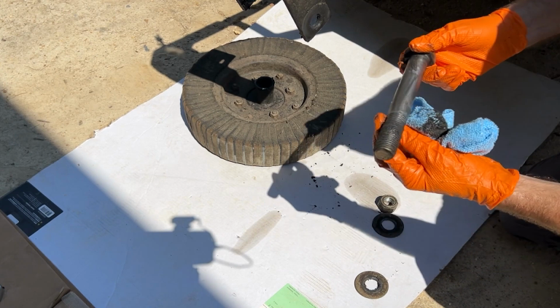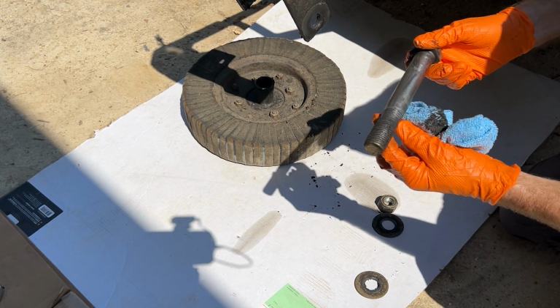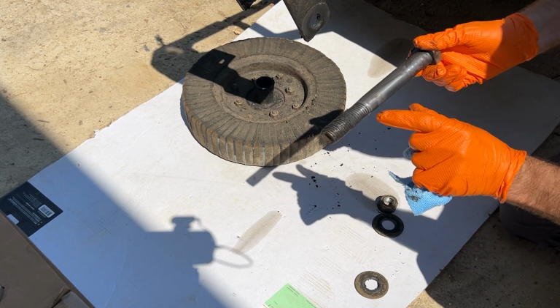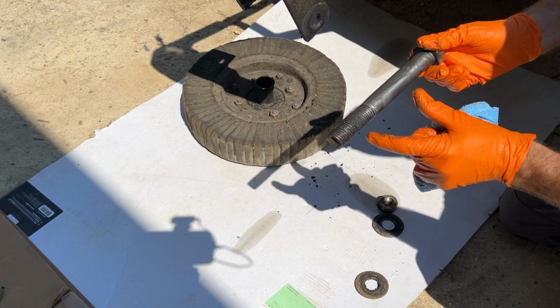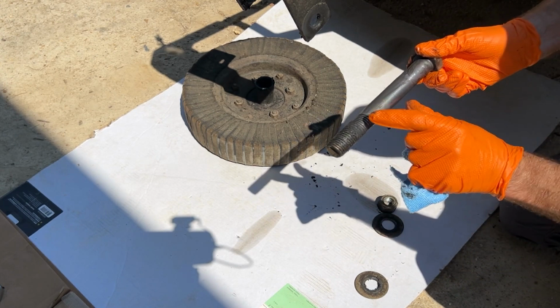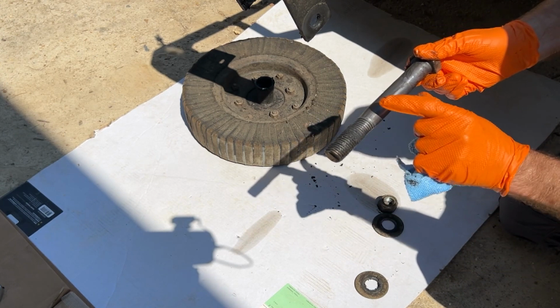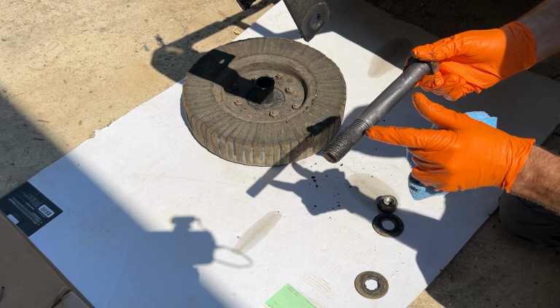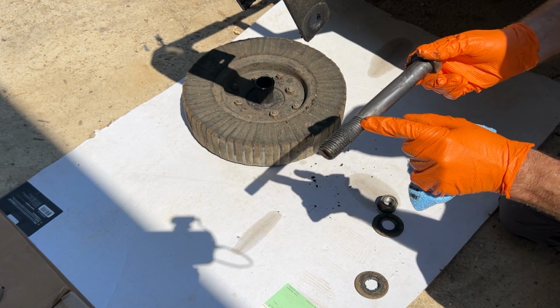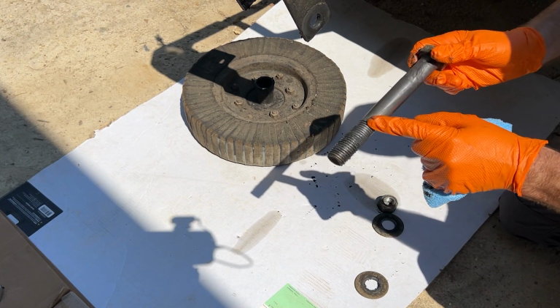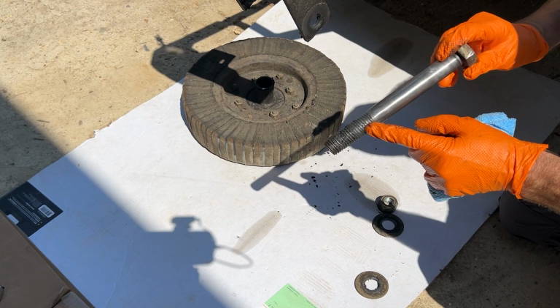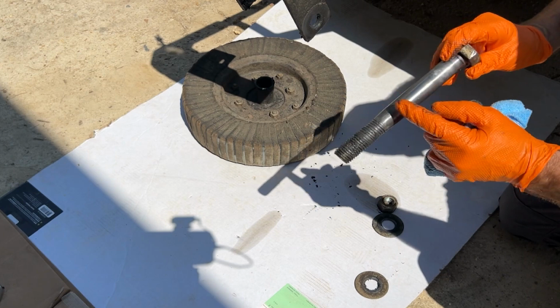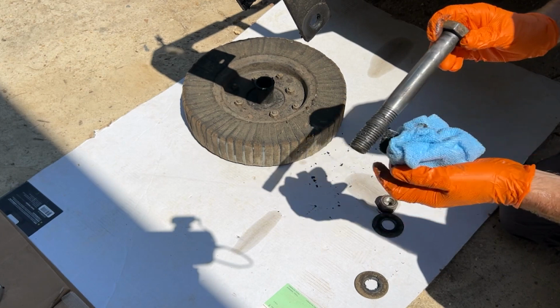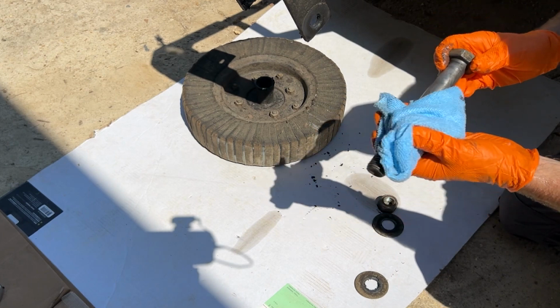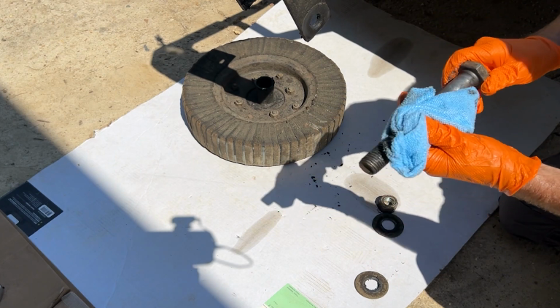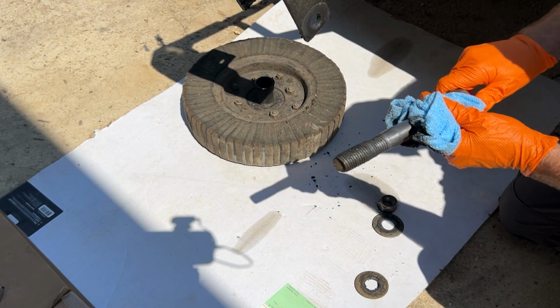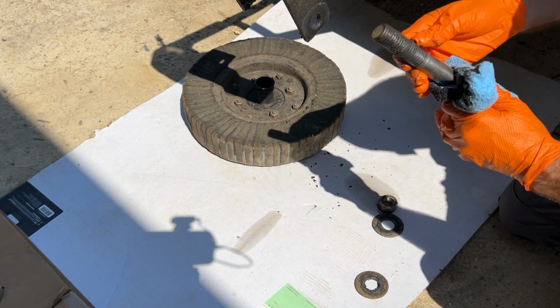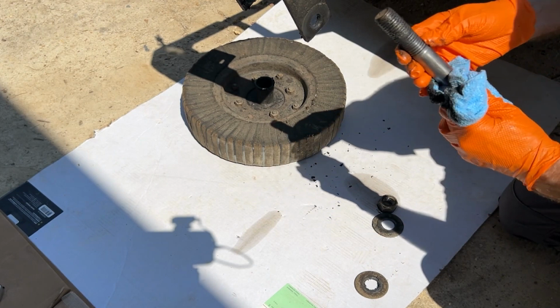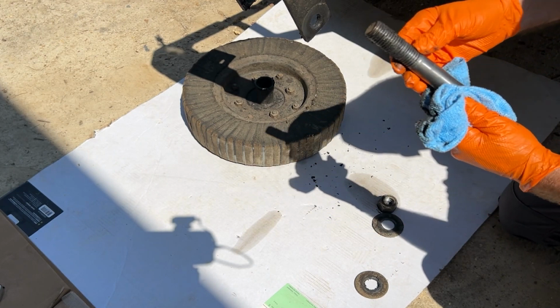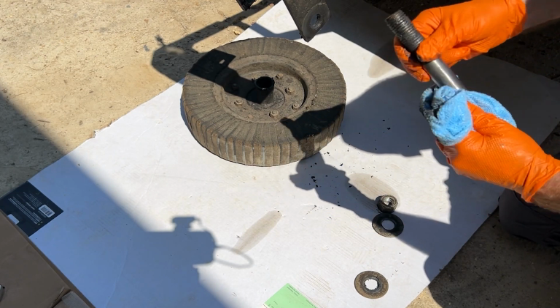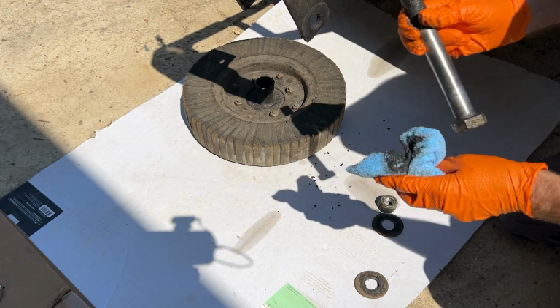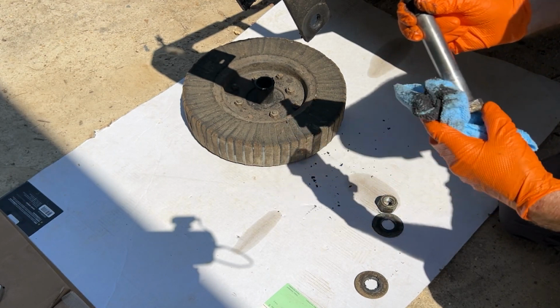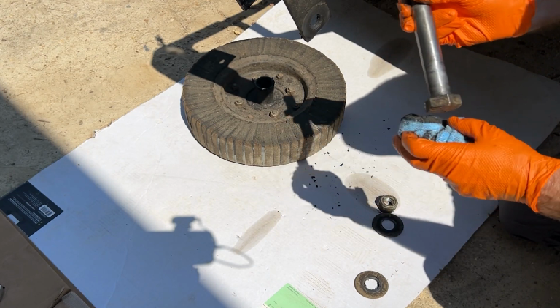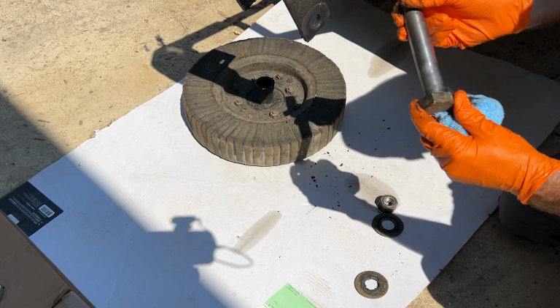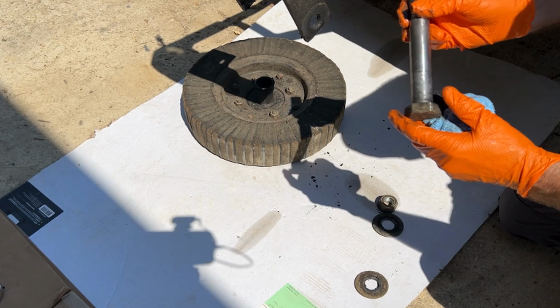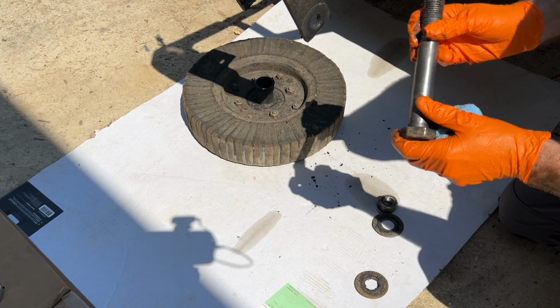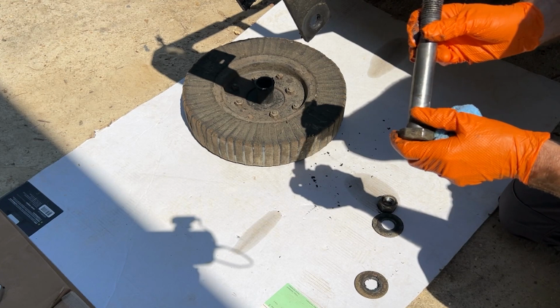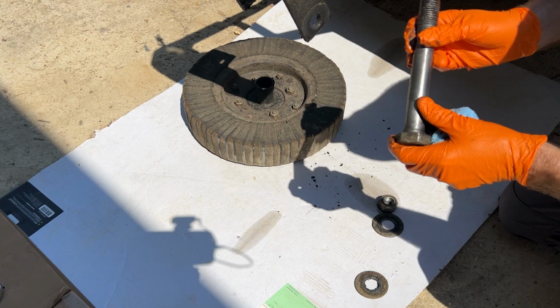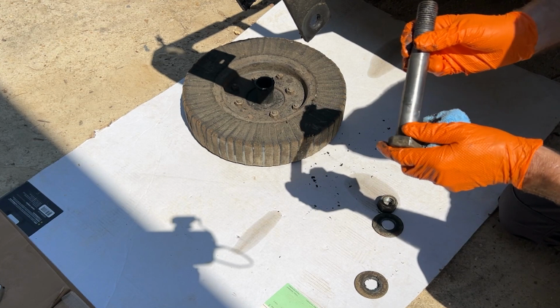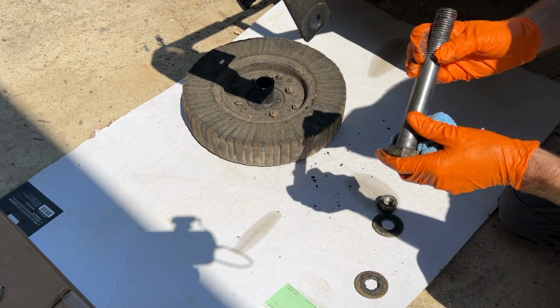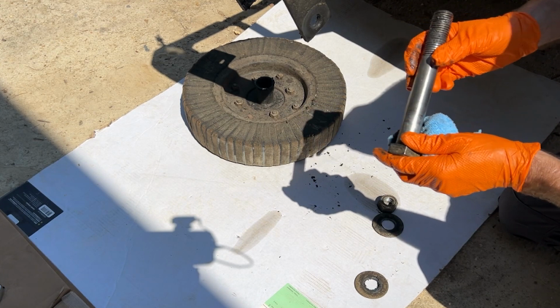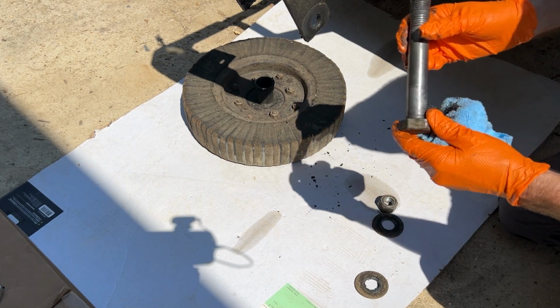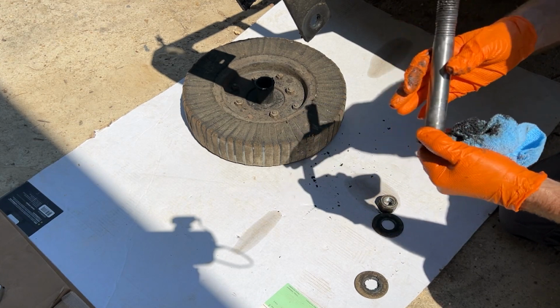You can see the wear right there from that bushing wobbling against that end of the axle. I don't see where this end — that's where the threads are — is worn. Maybe a little bit; I can feel it with my fingers.